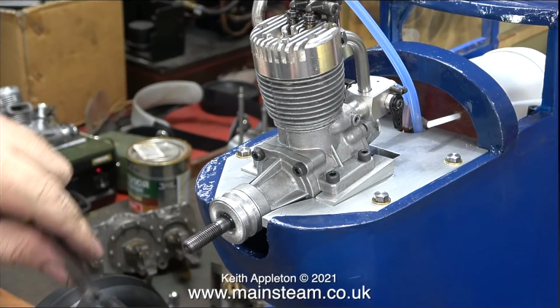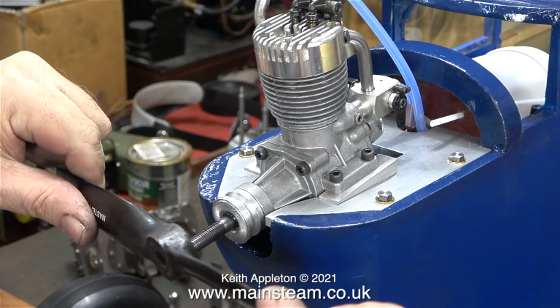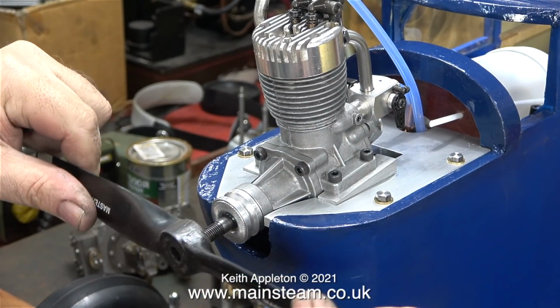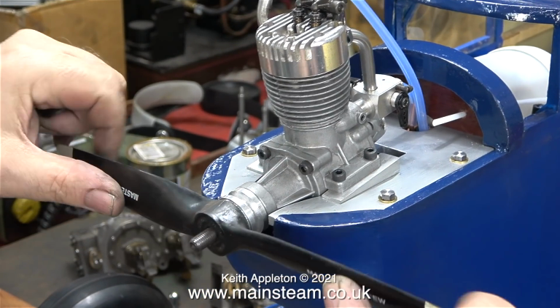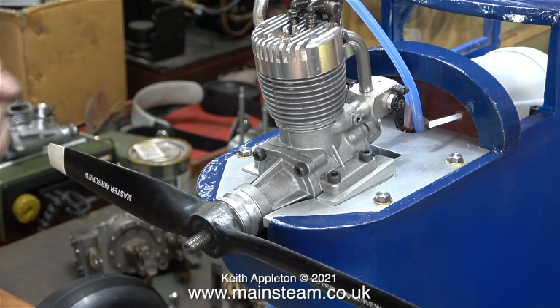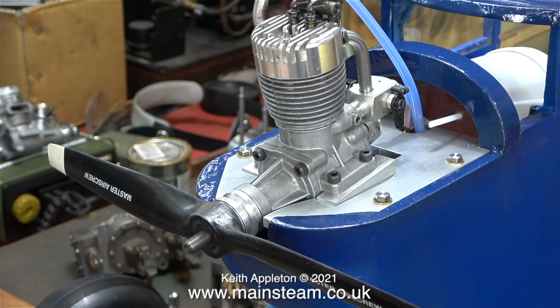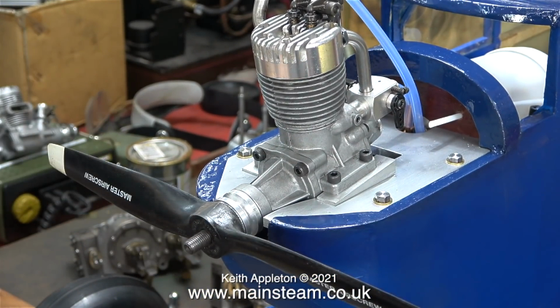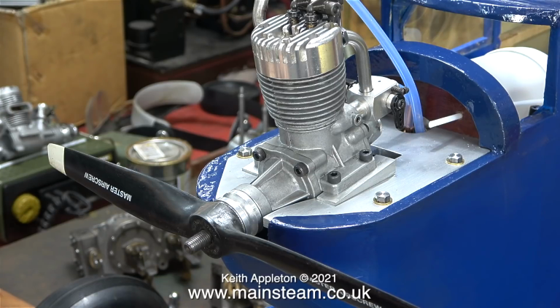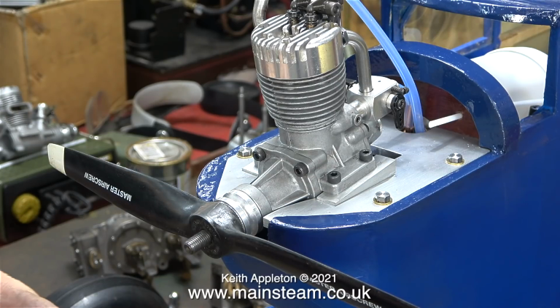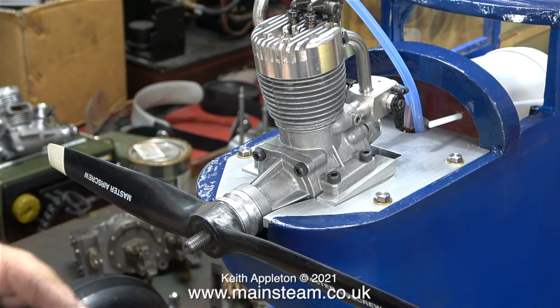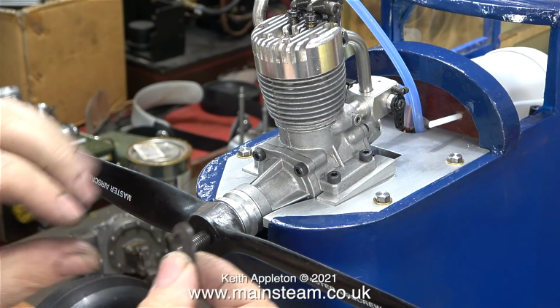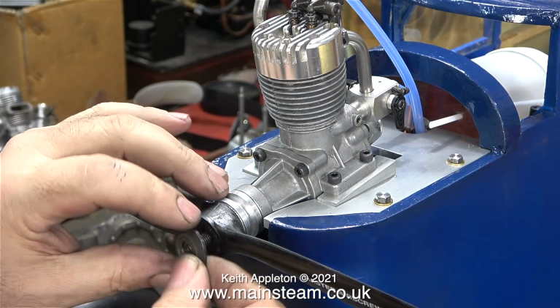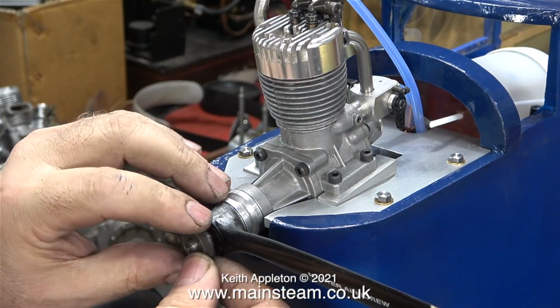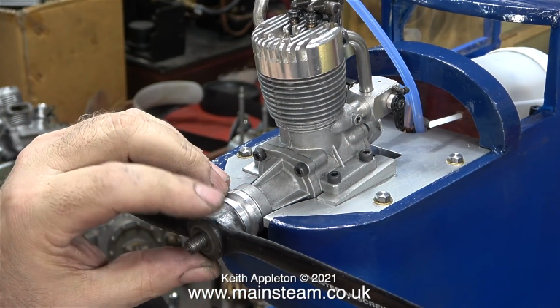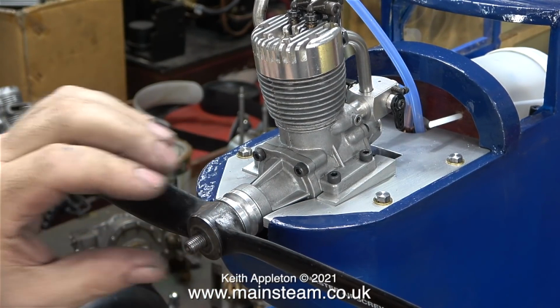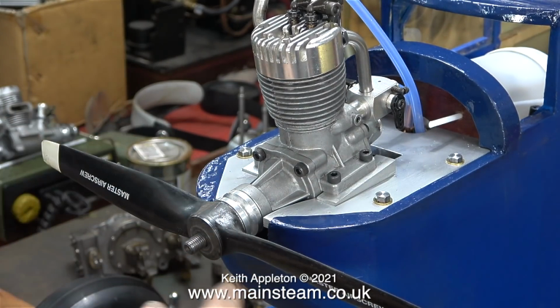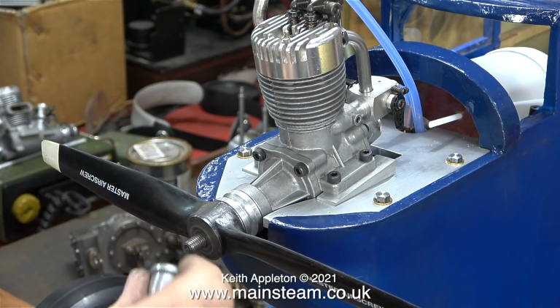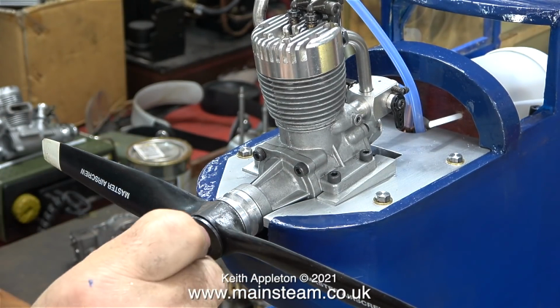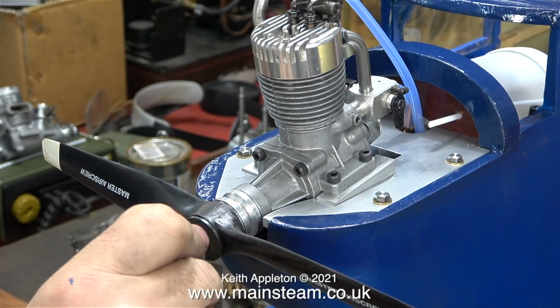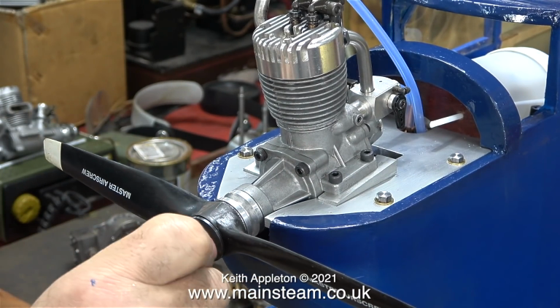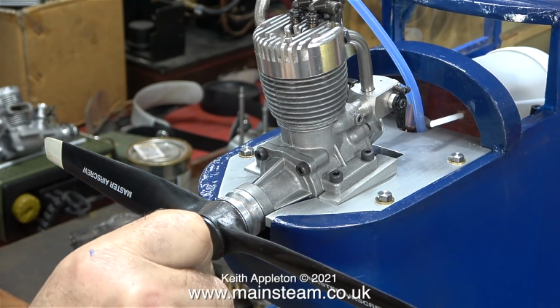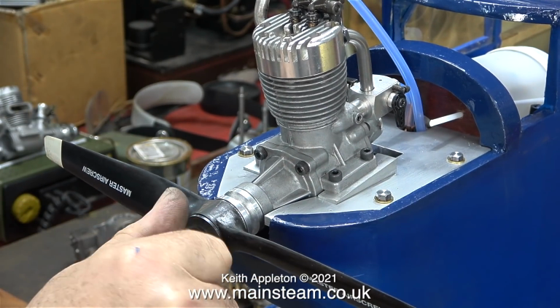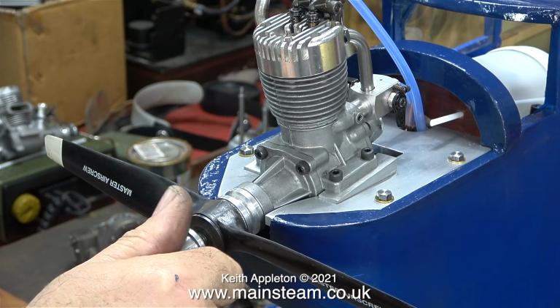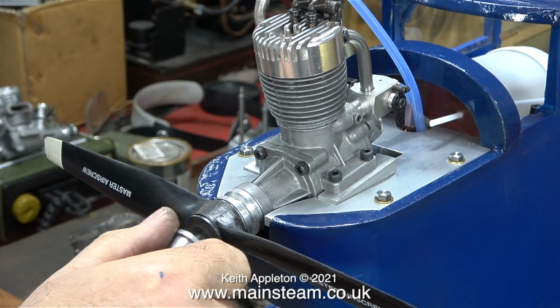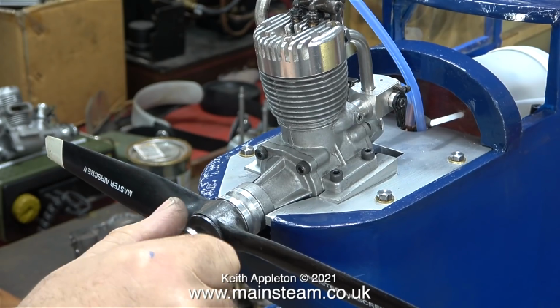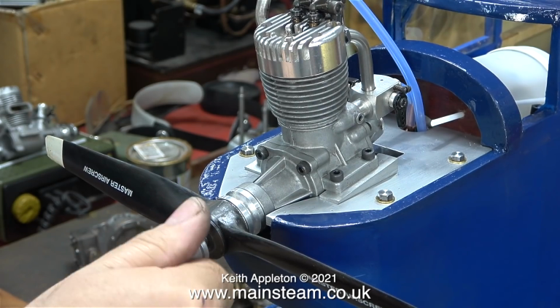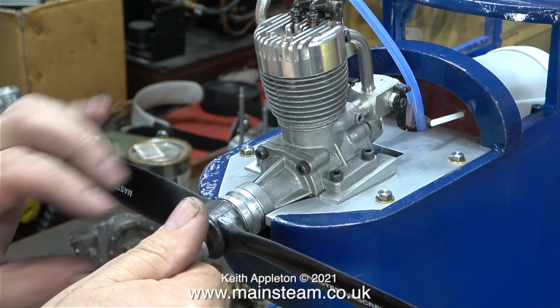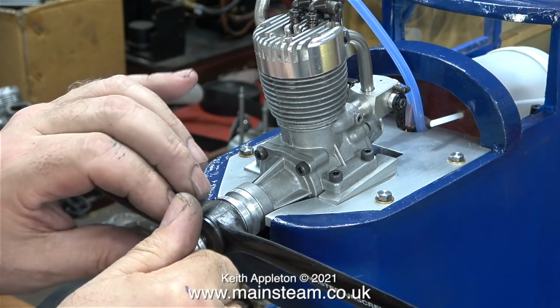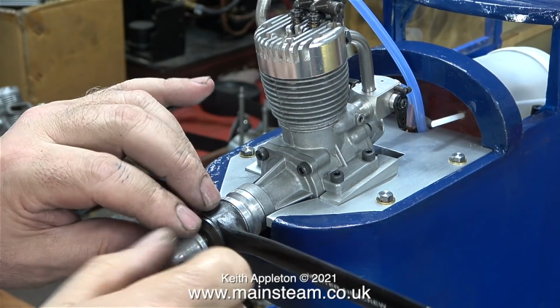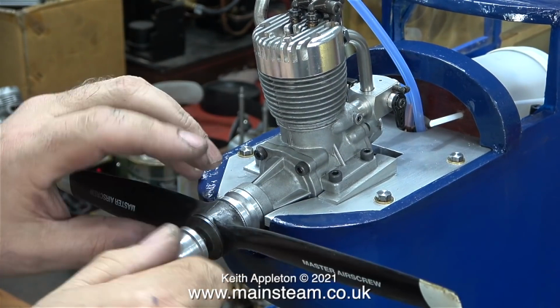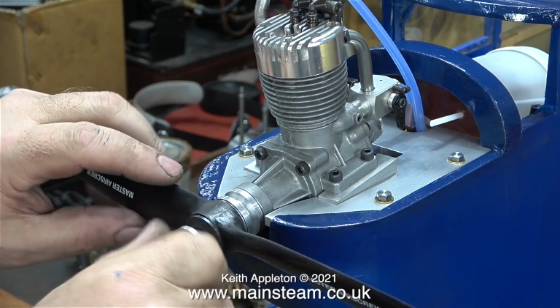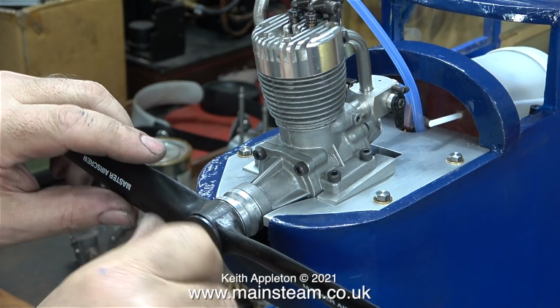And it's time to fit the propeller. I'm using a glass-filled nylon 12 by 6 propeller. This prop will be fine for this engine and I'll have plenty of power to spare when I fly the aircraft.